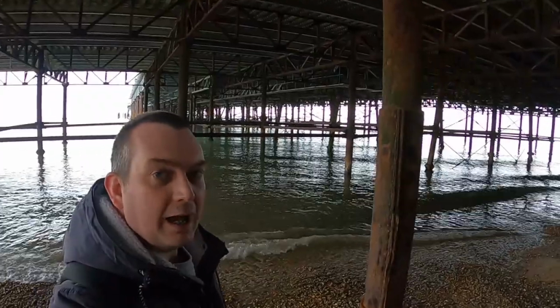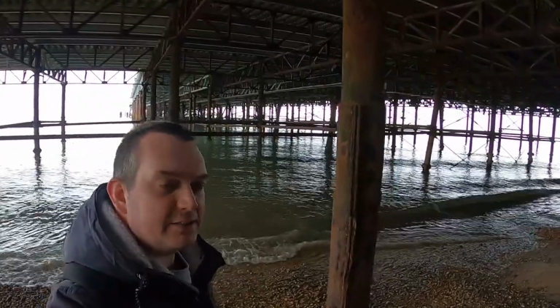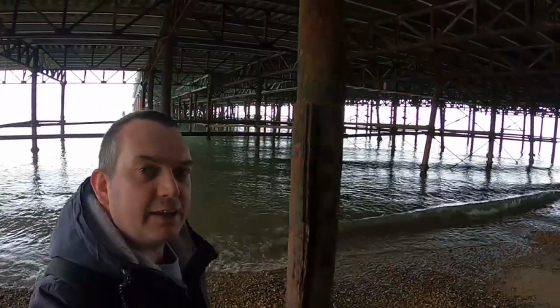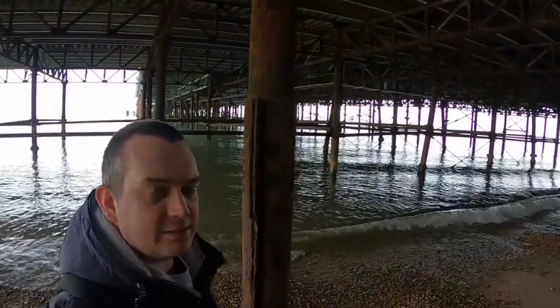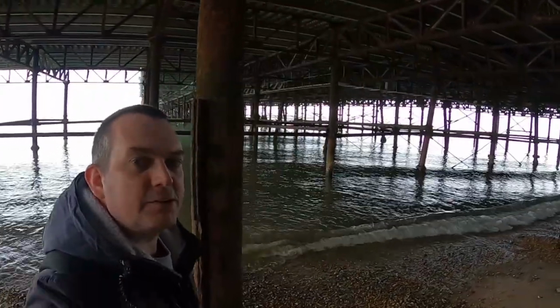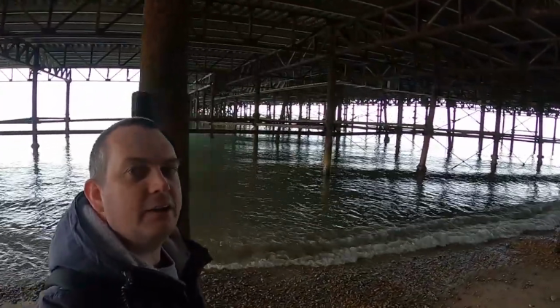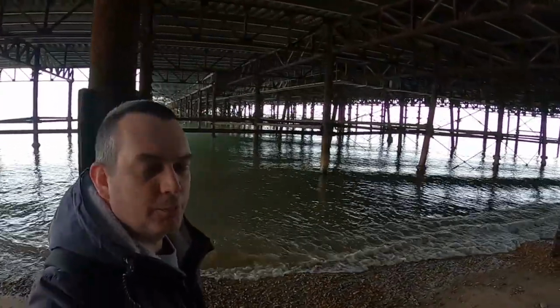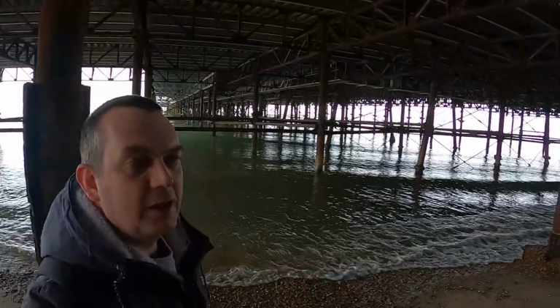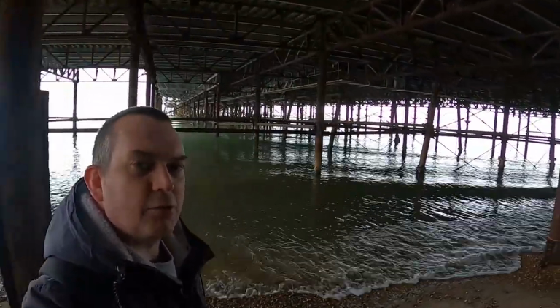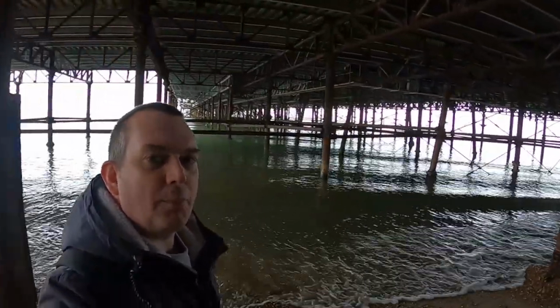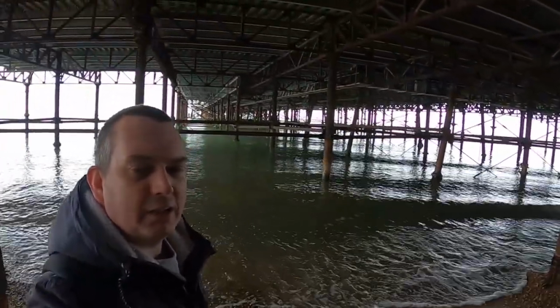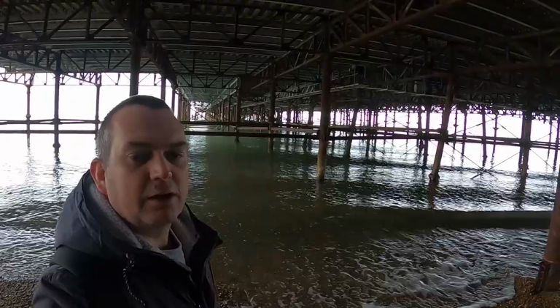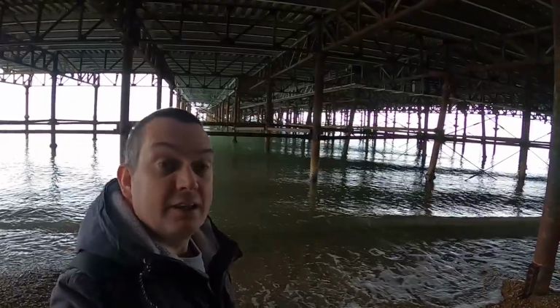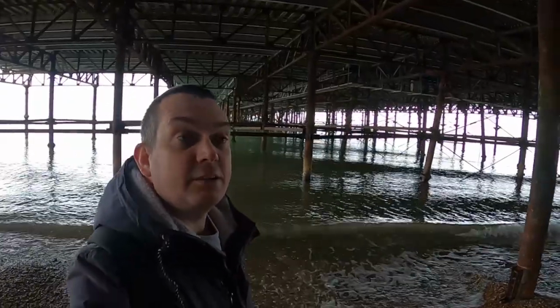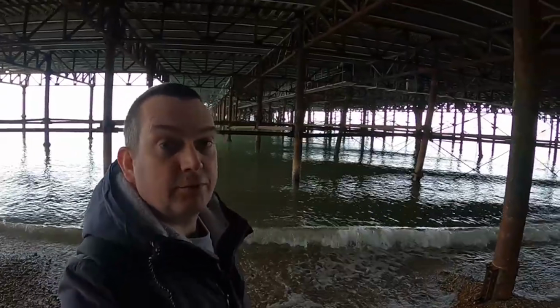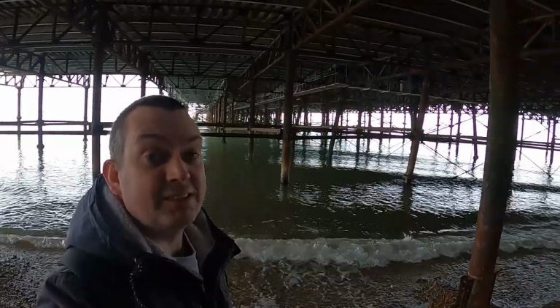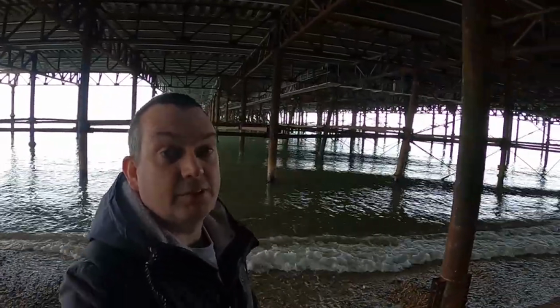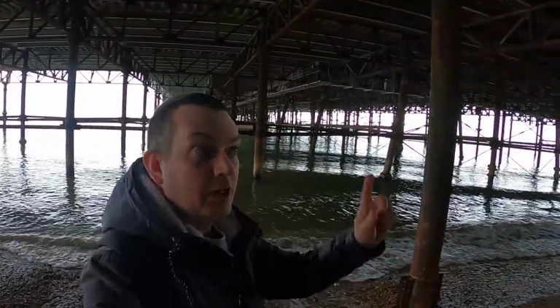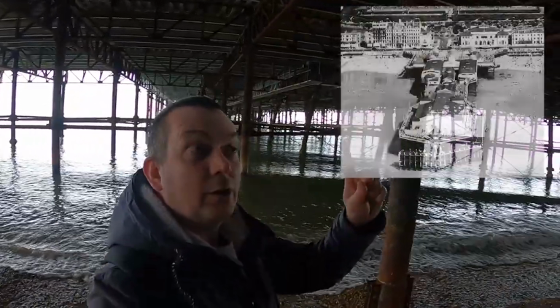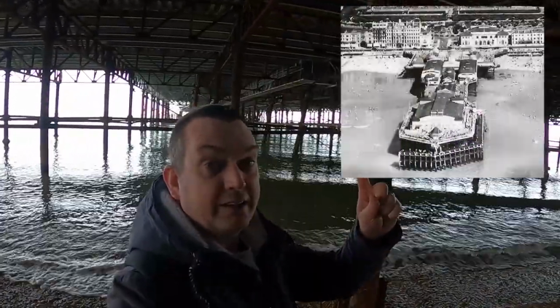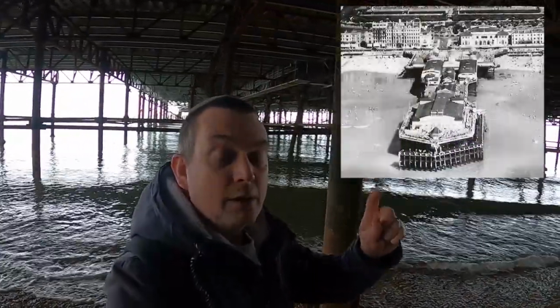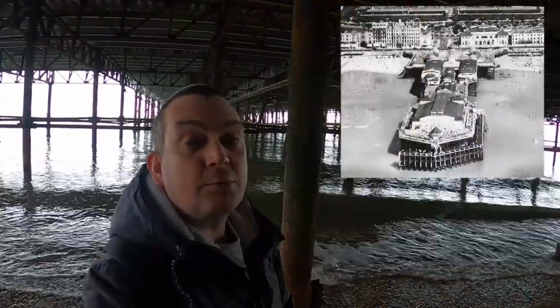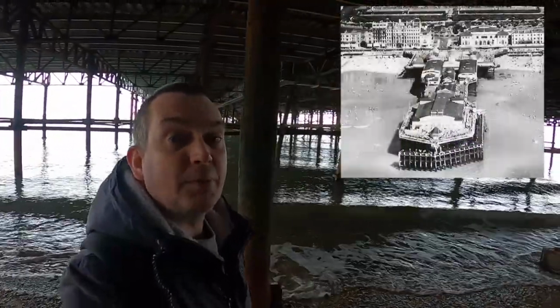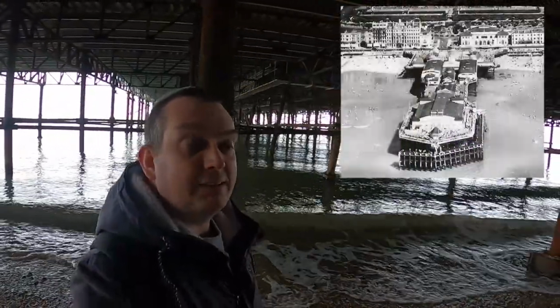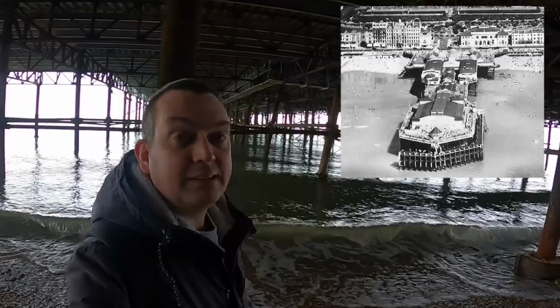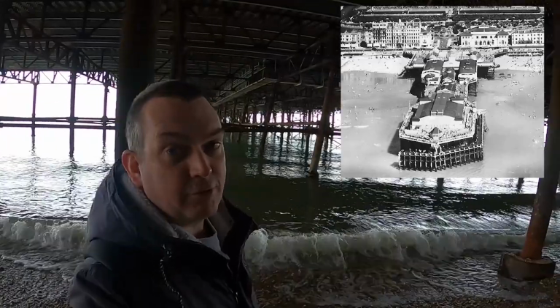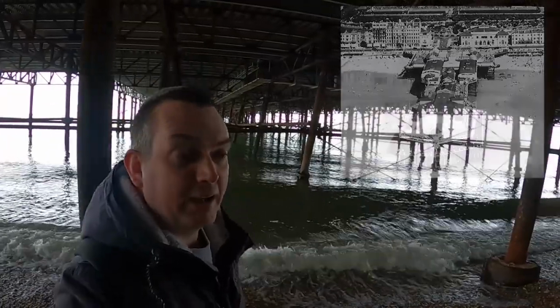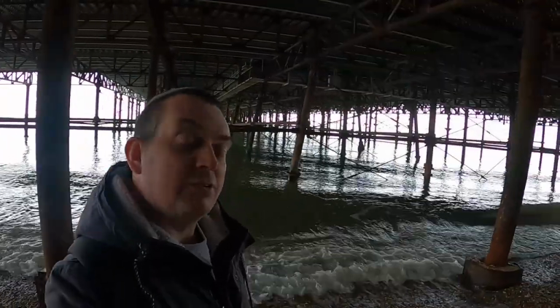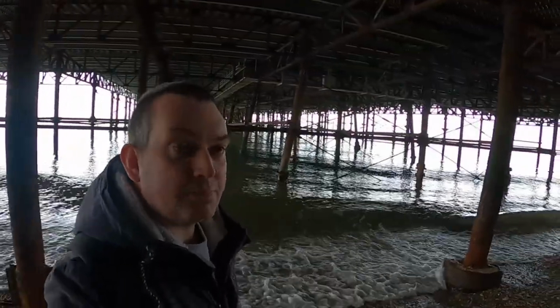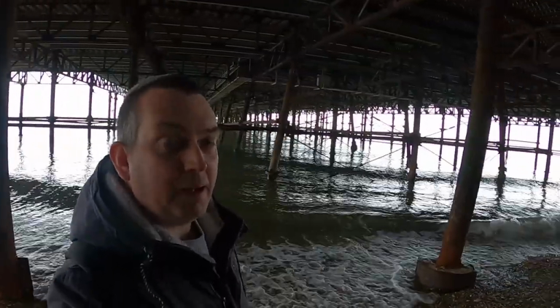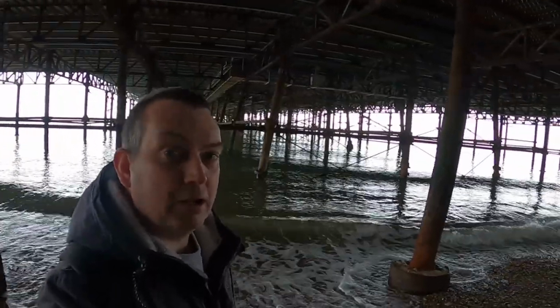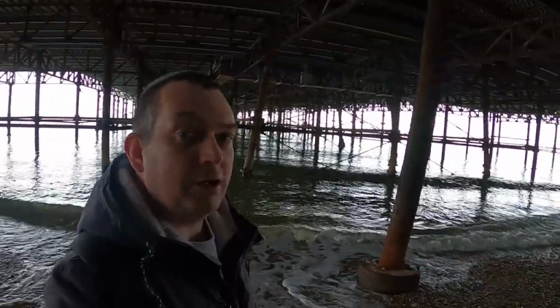Hi guys, today the Hastings Pier is finally reopening, so I thought we'd pop and have a little look. This isn't the original from 1872 — that looked like this. This one was rebuilt in 1990 after a fire. So let's pop in and have a little look around.